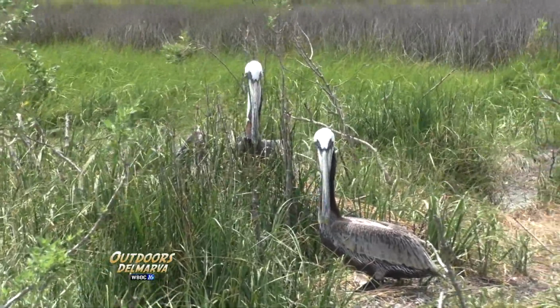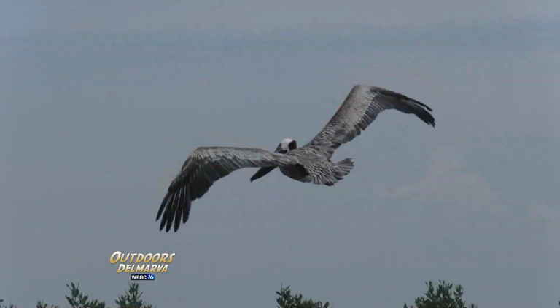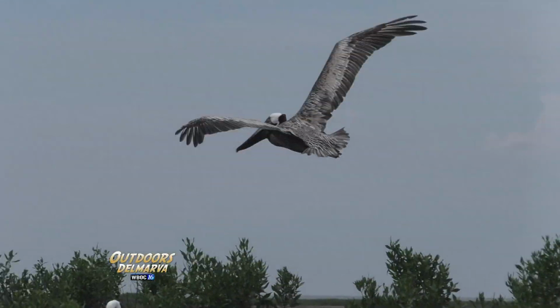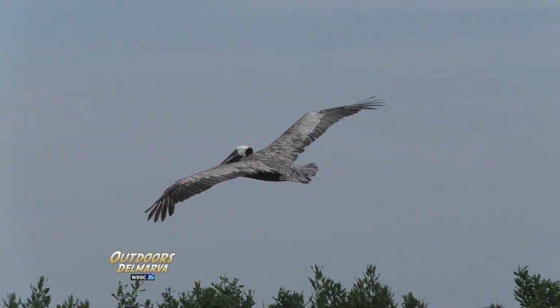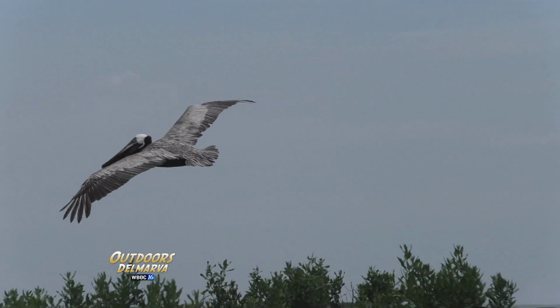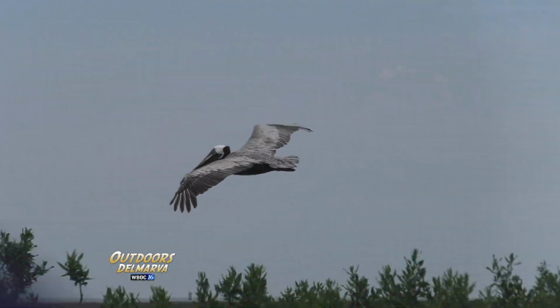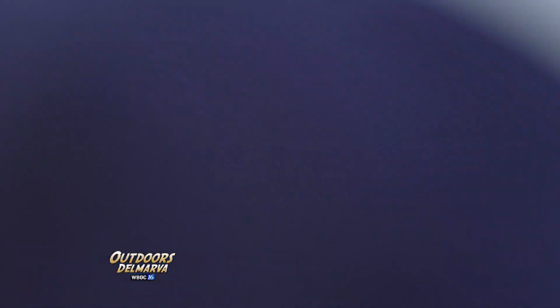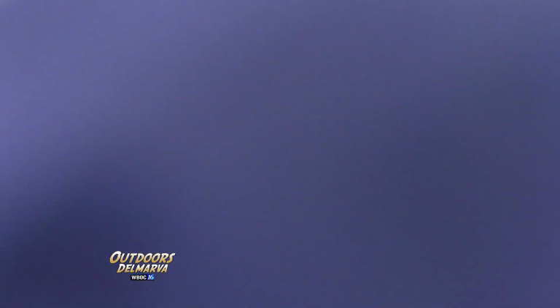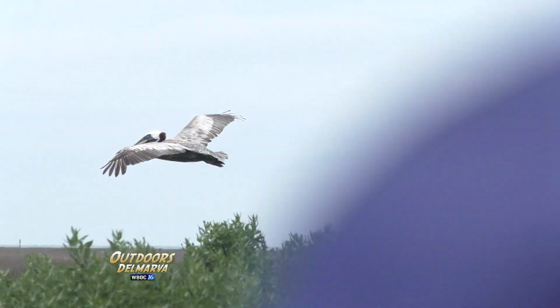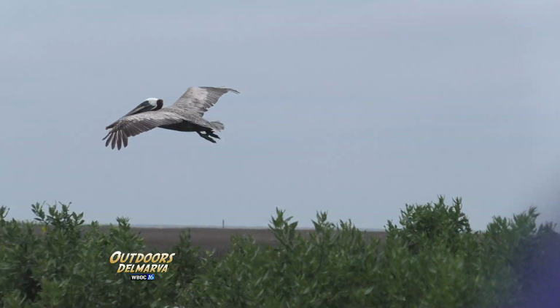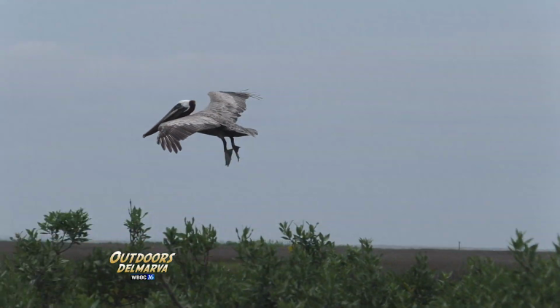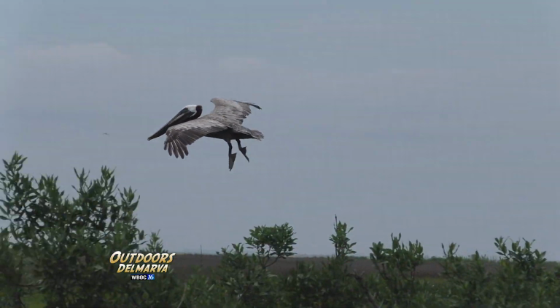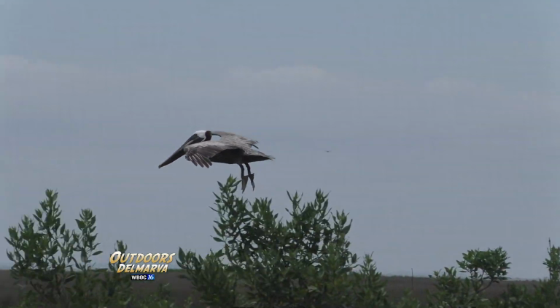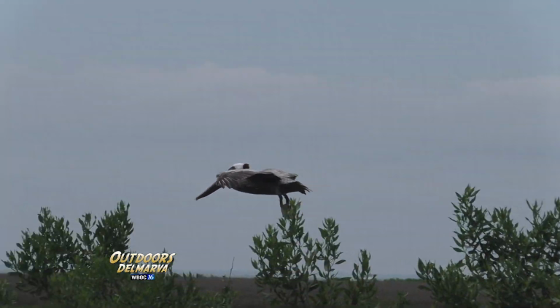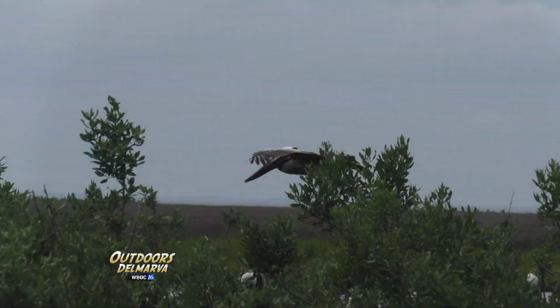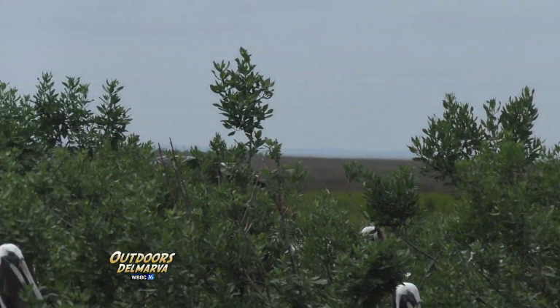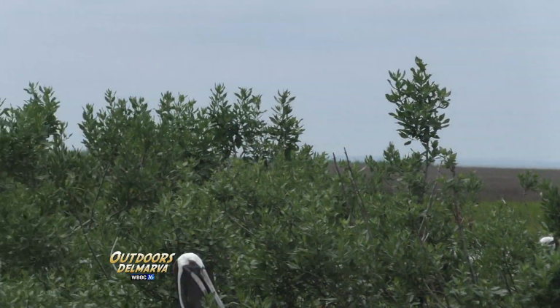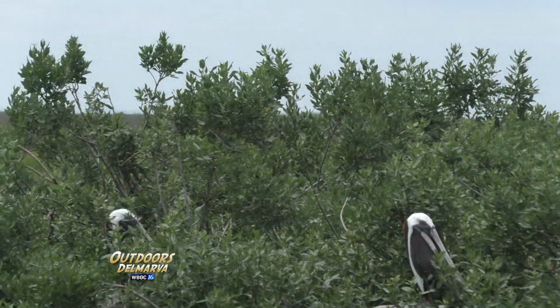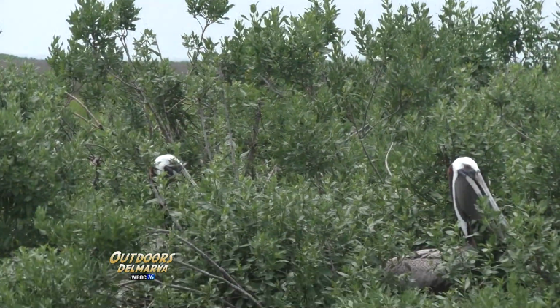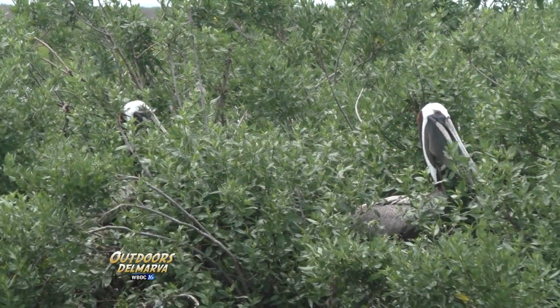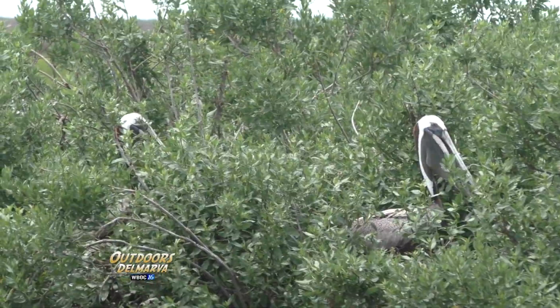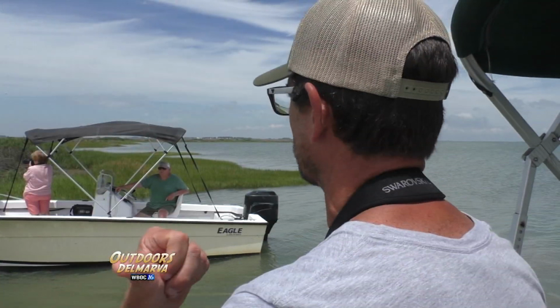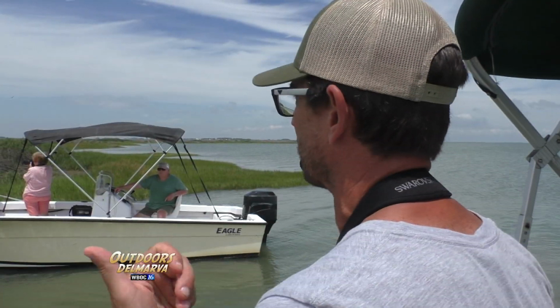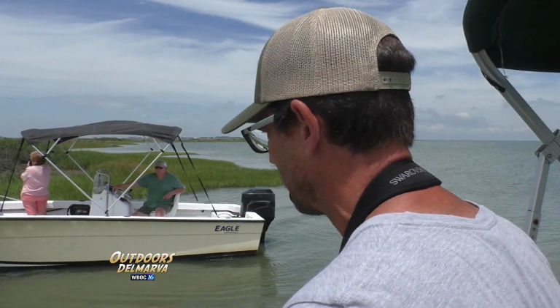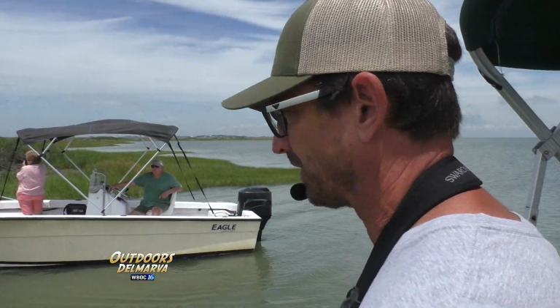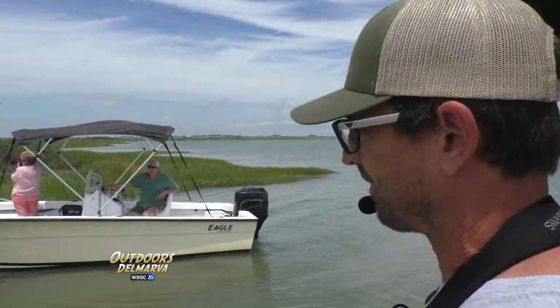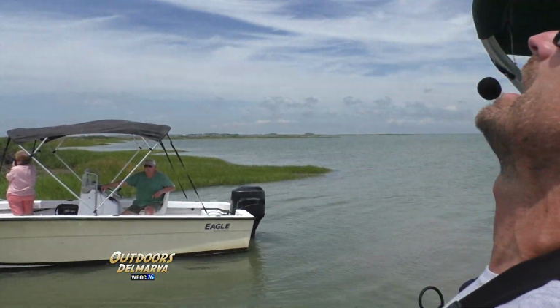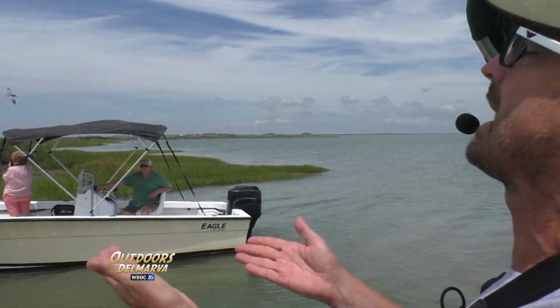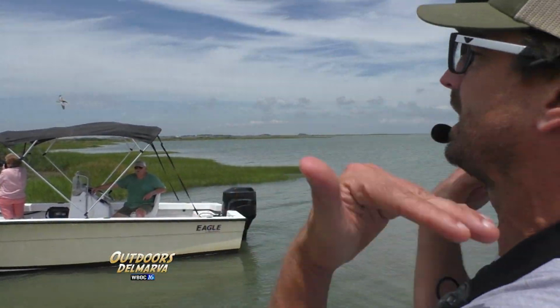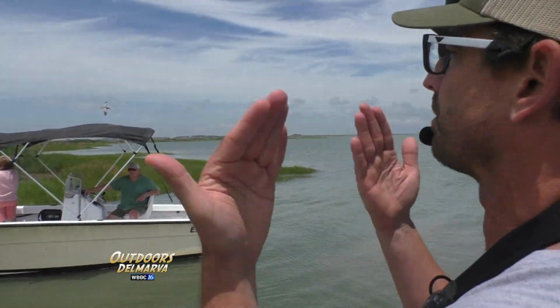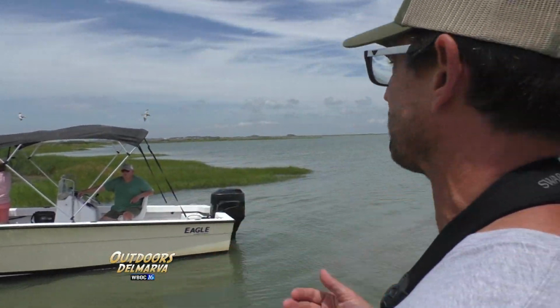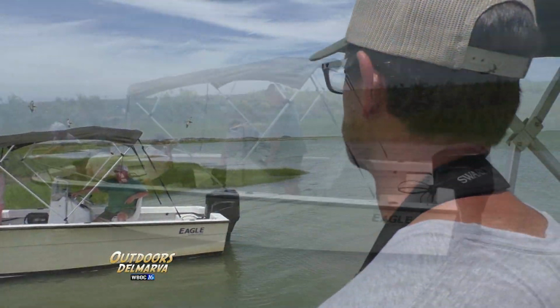They'll bob up, dip the bill down to drain the water out — the lower mandible expands sideways so they can keep the fish while draining the water off — and you'll see them throw their head back and gulp down the fish.